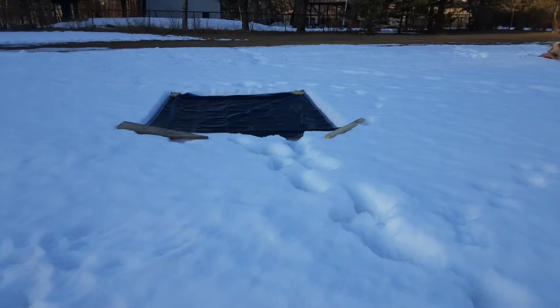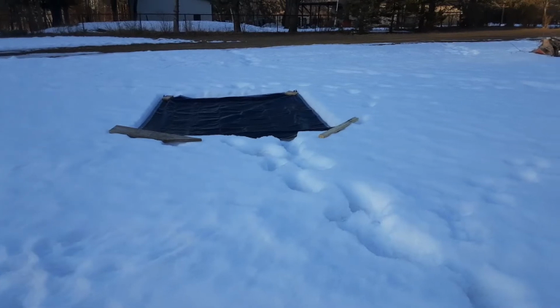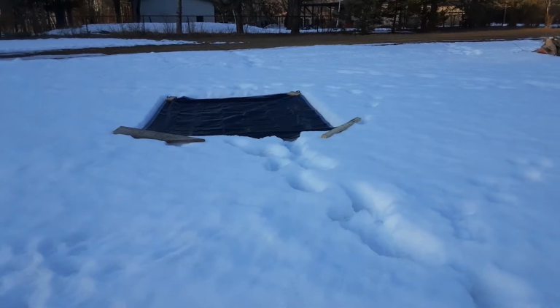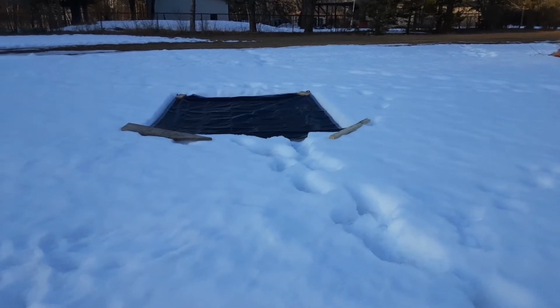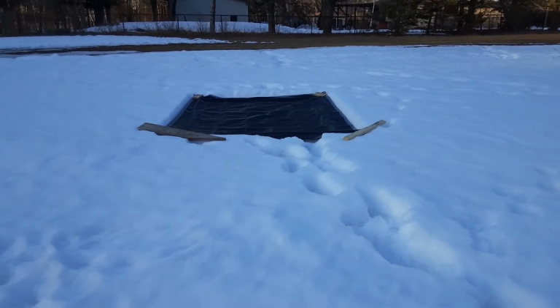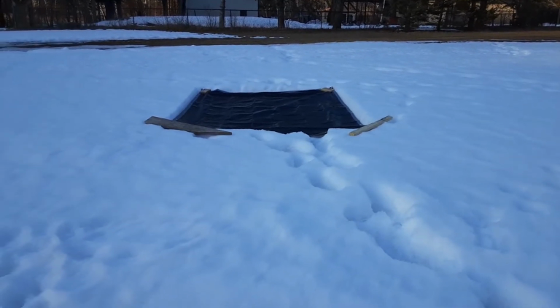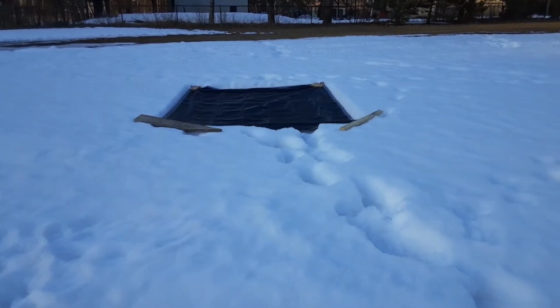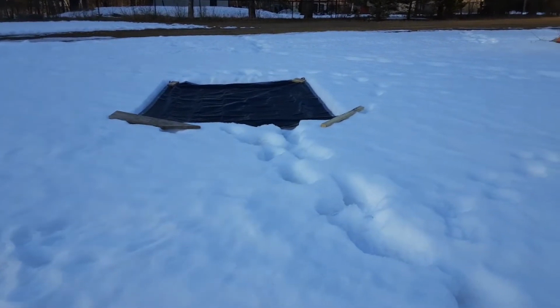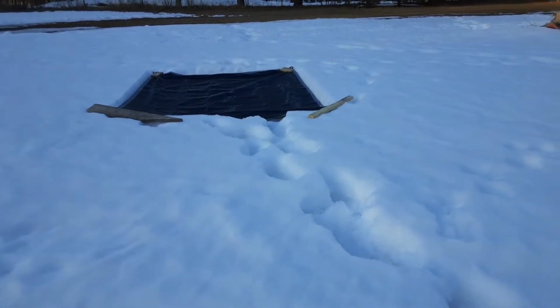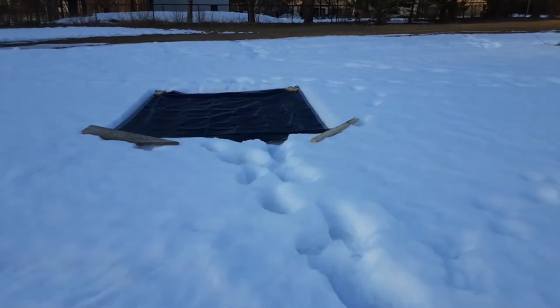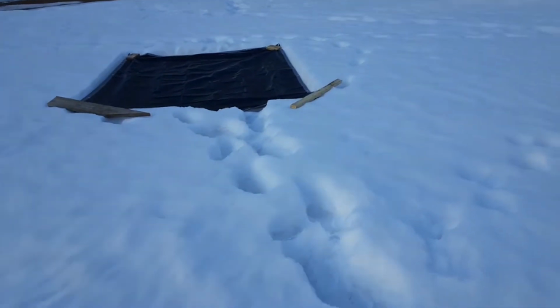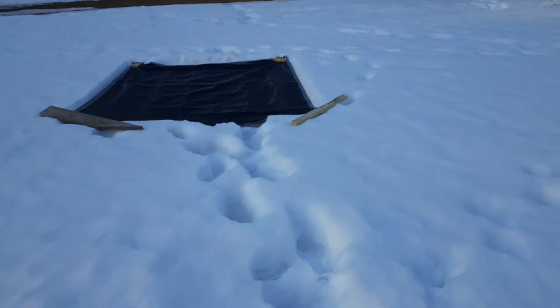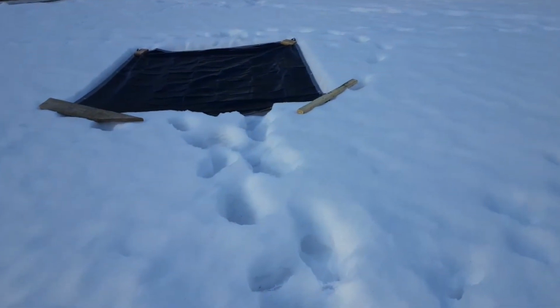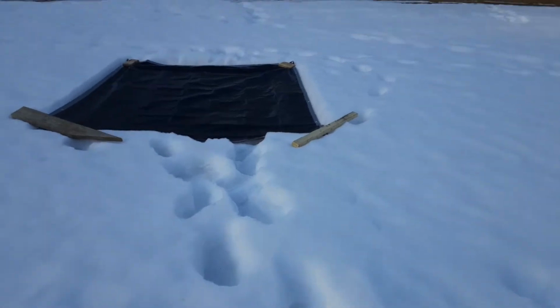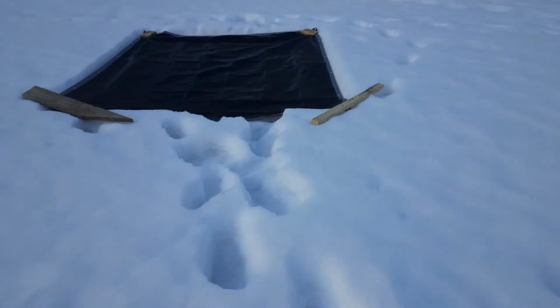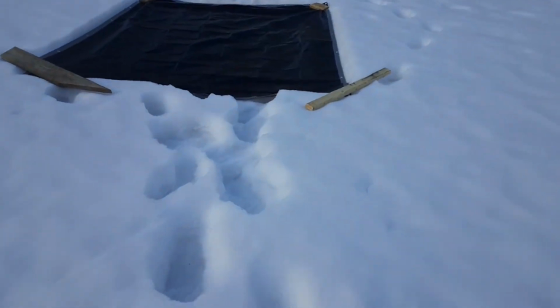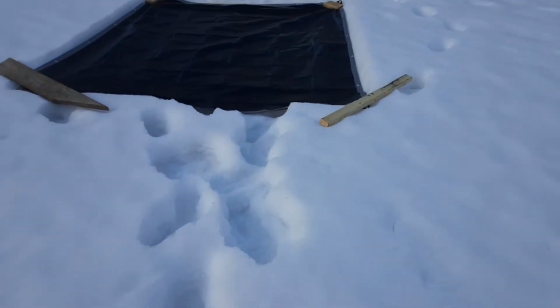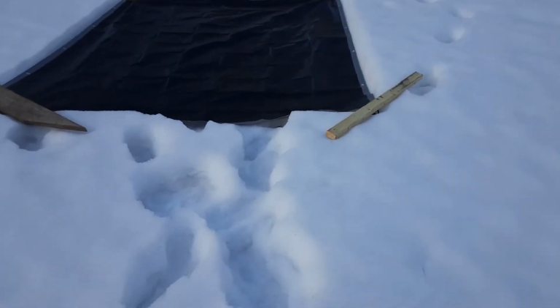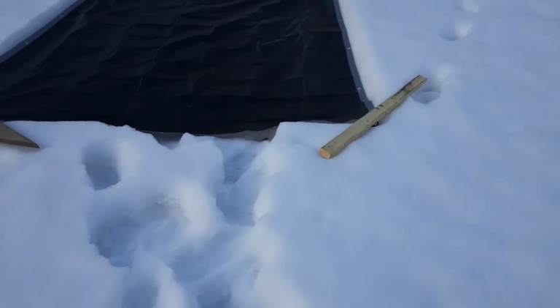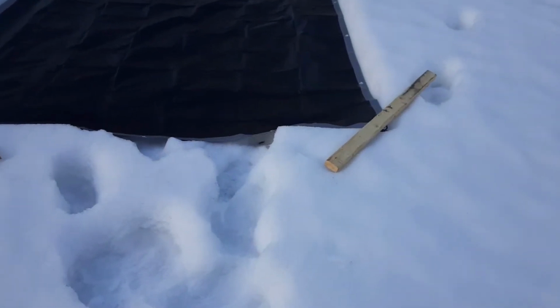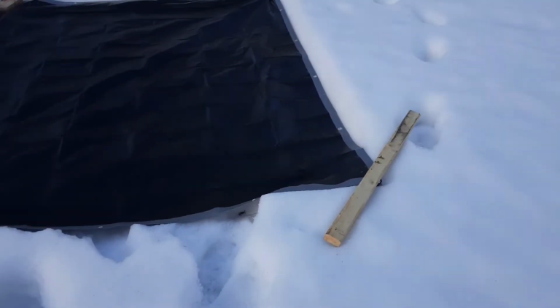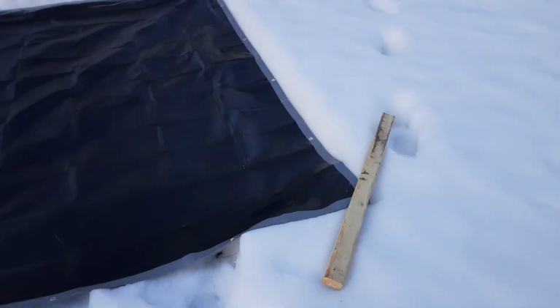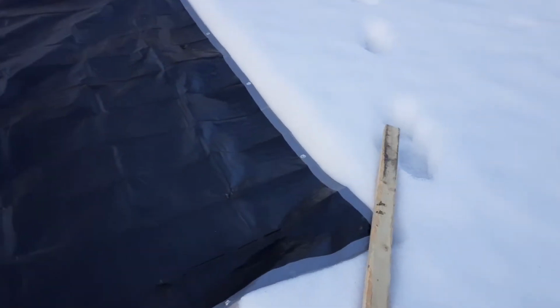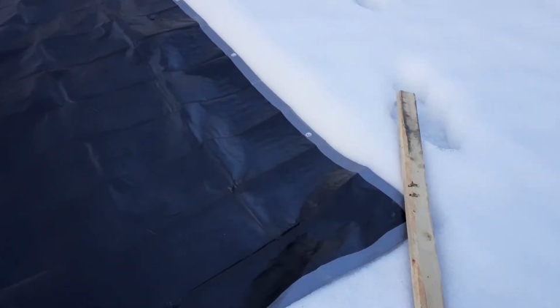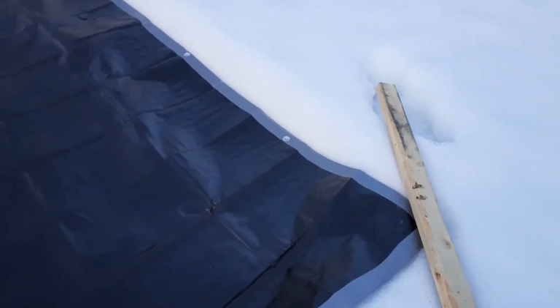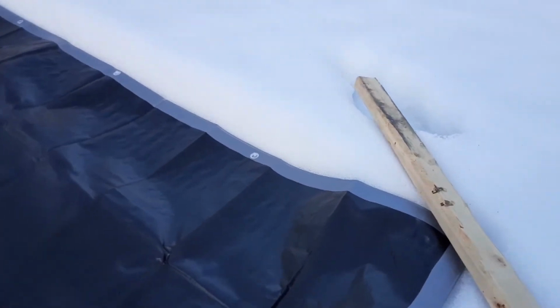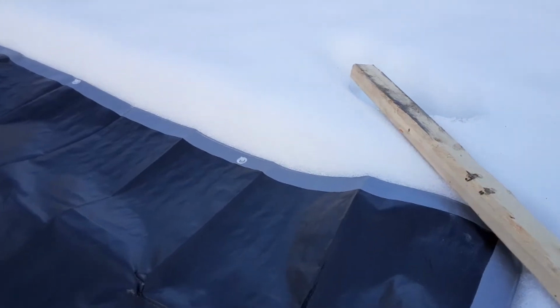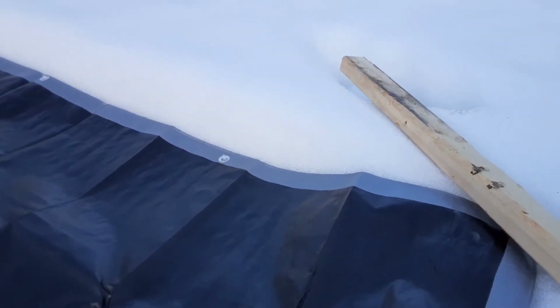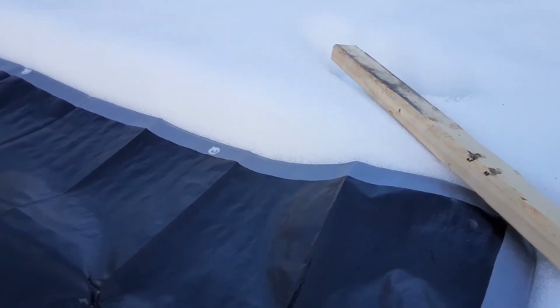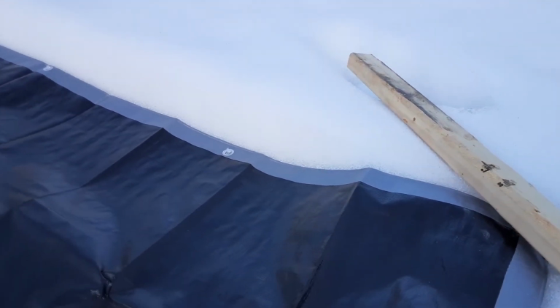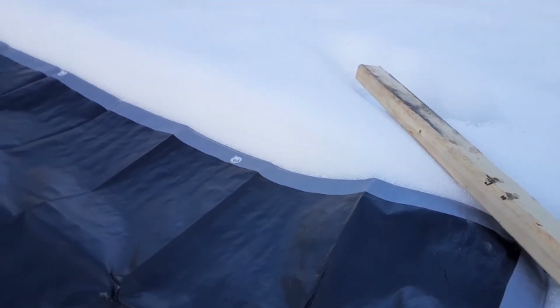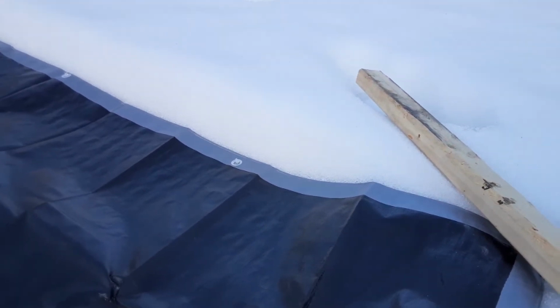You can see that it went down about 6 inches, maybe even more, maybe 8 inches. Let's take a look at this. That was one day with a nice sun.